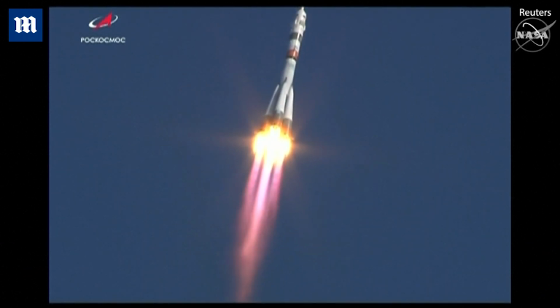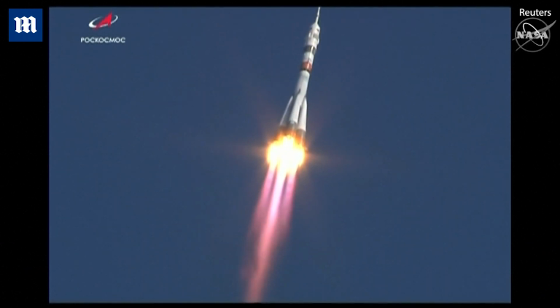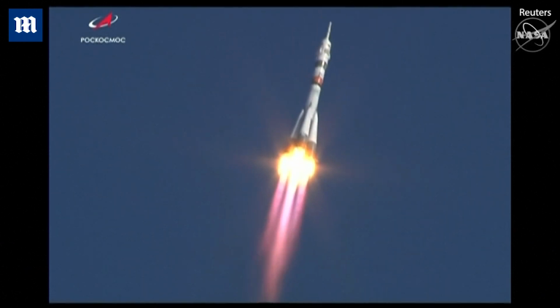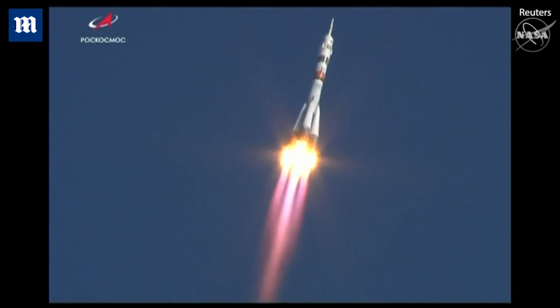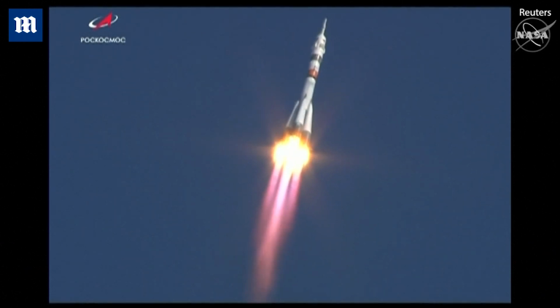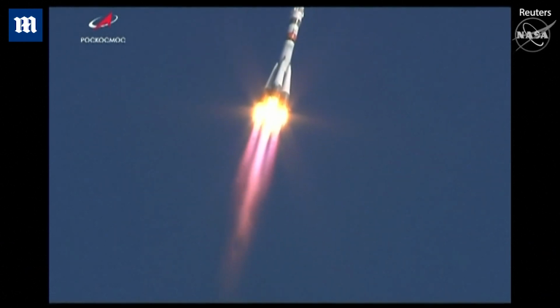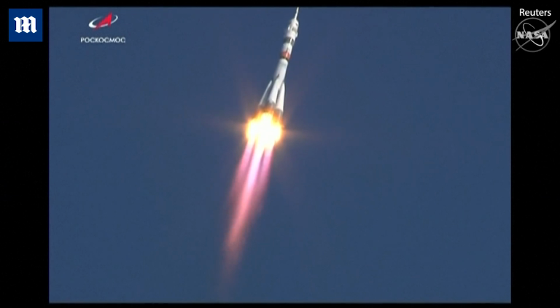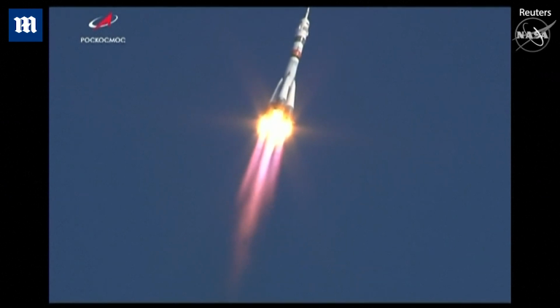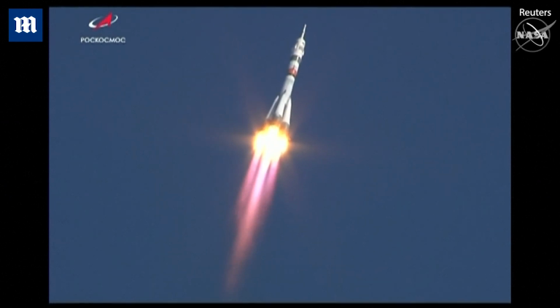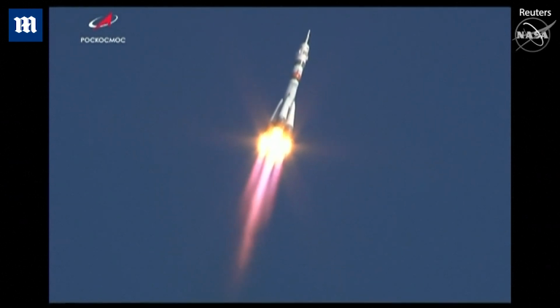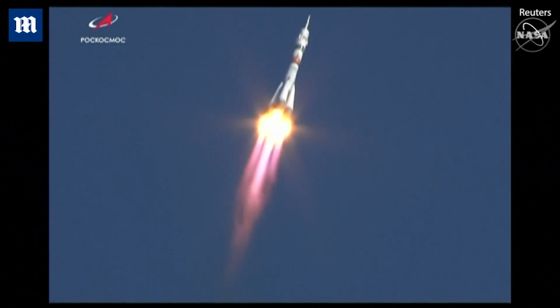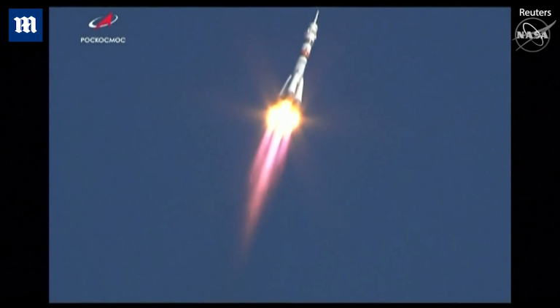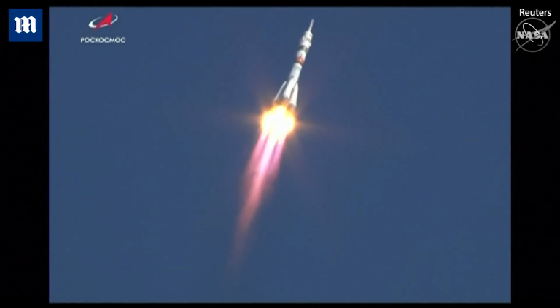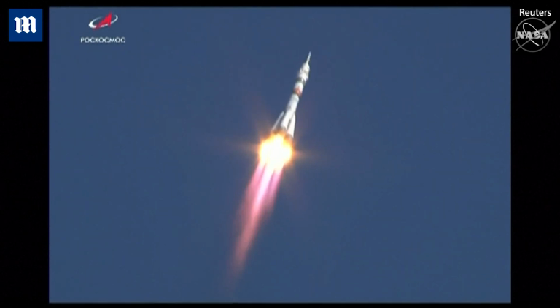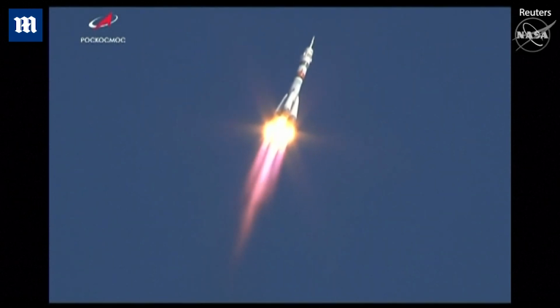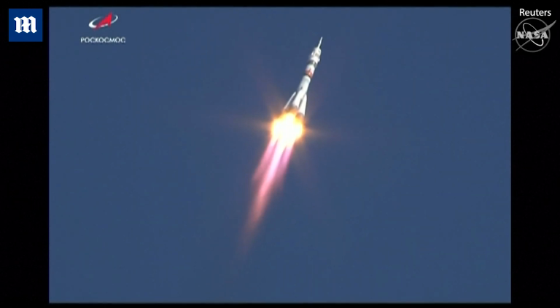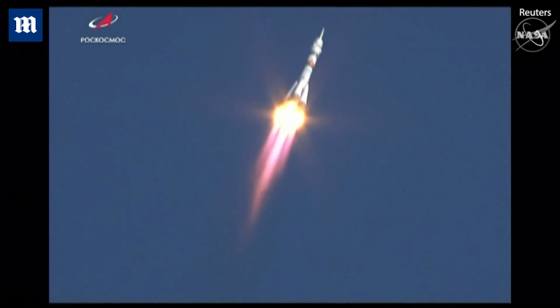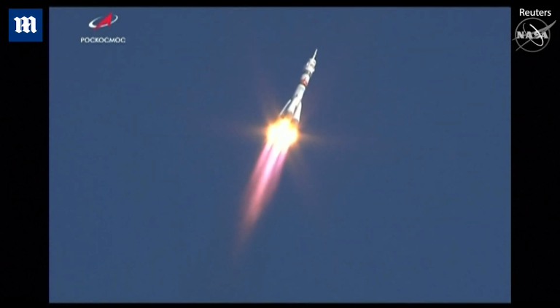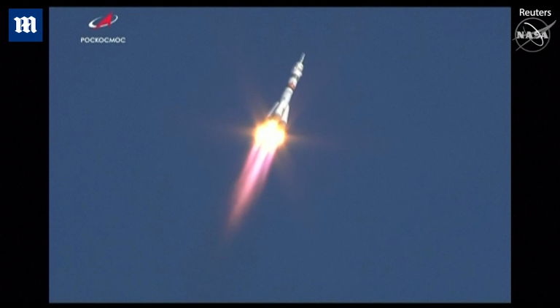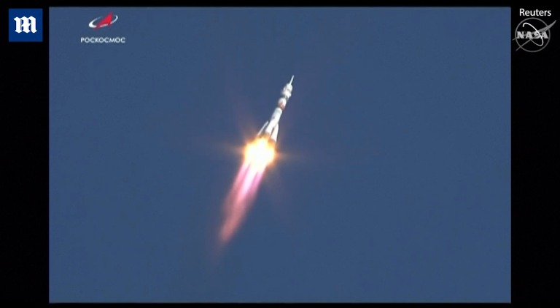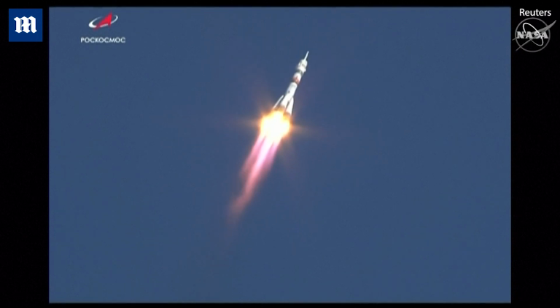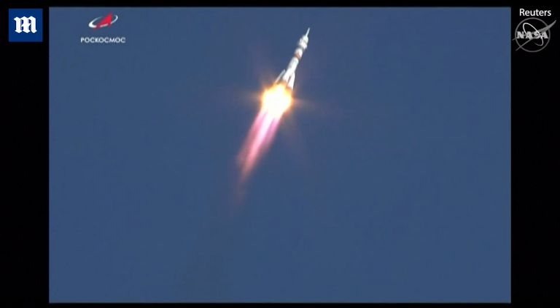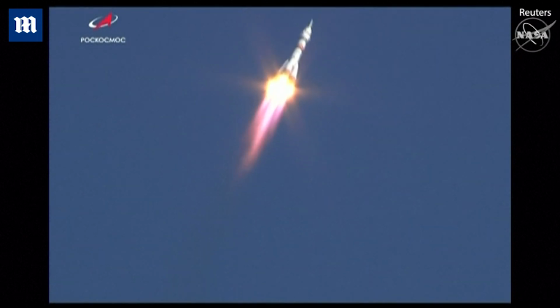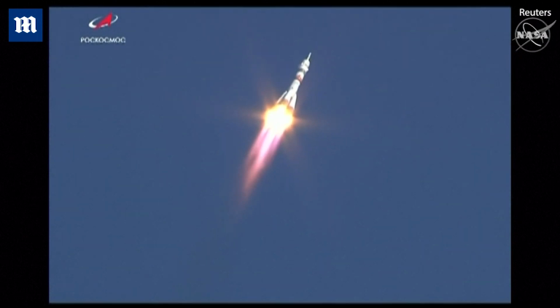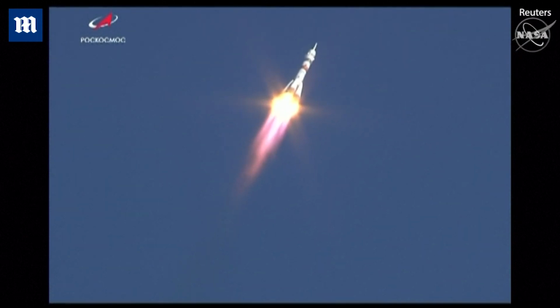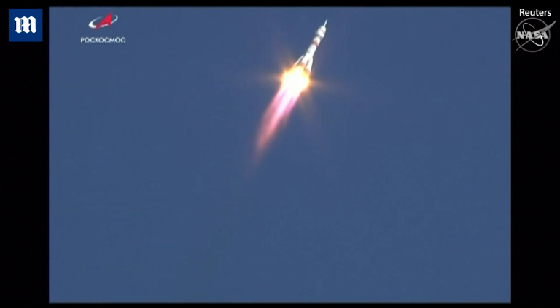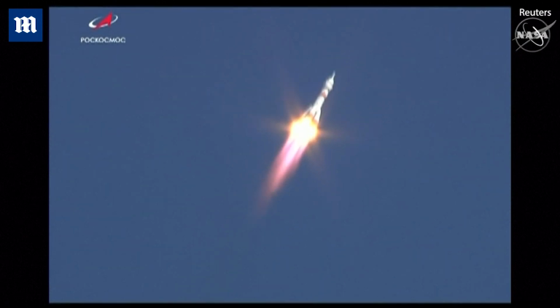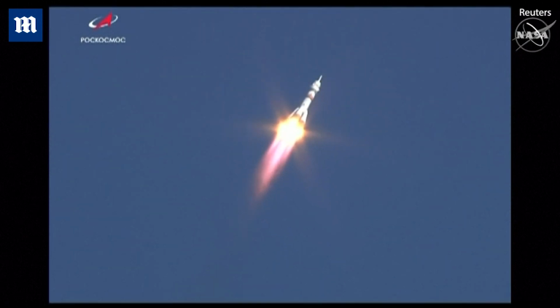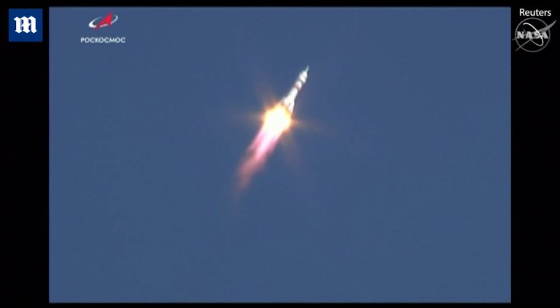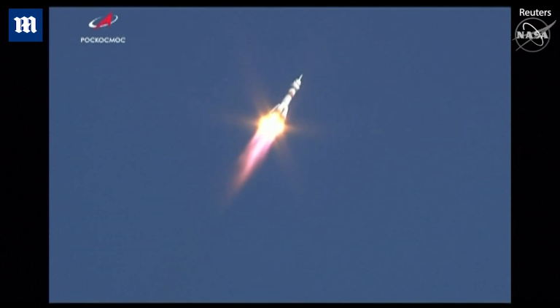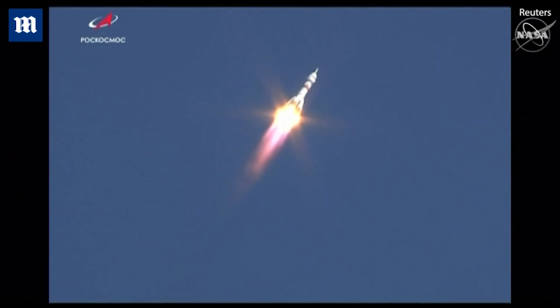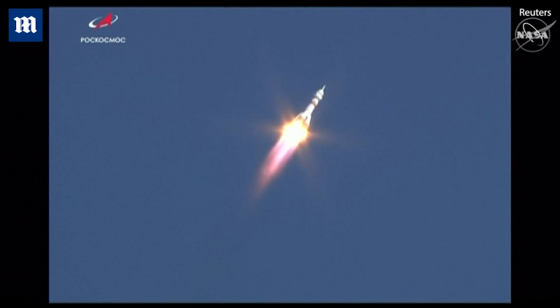First stage engines performing nominally according to the blockhouse in Baikonur. Forty-four seconds into the flight, good roll, pitch, and yaw program.